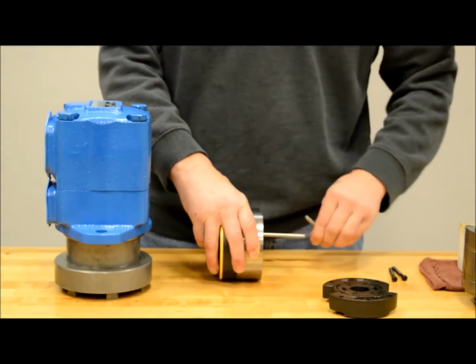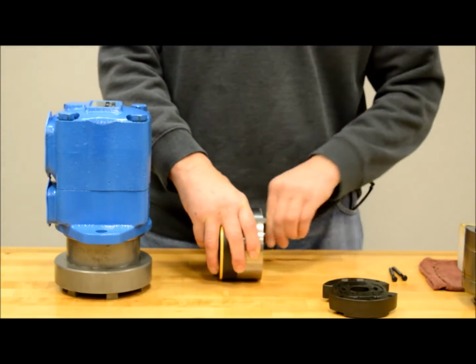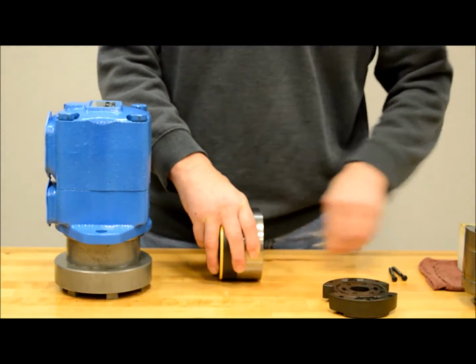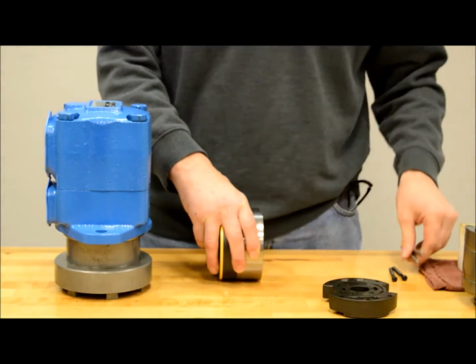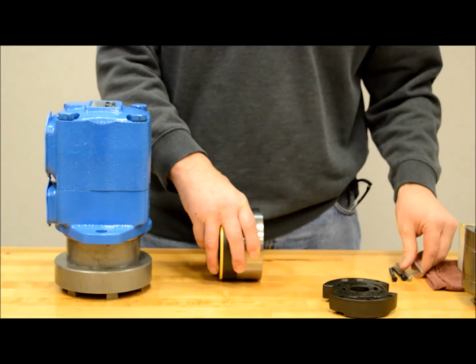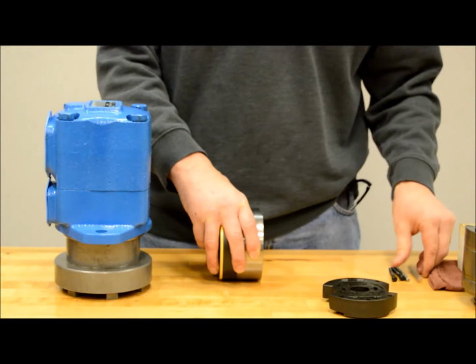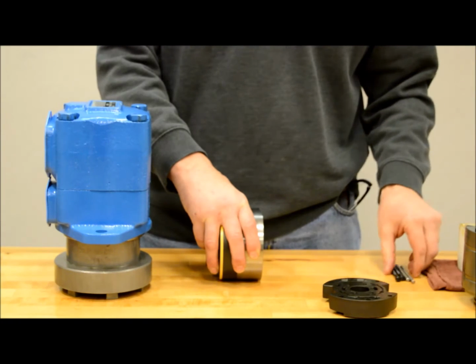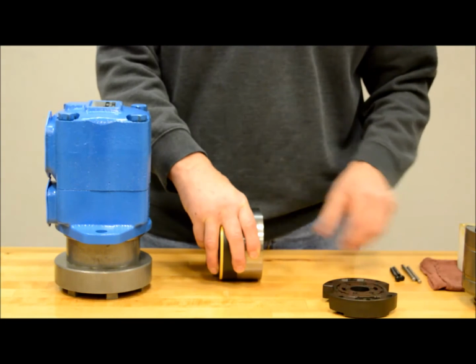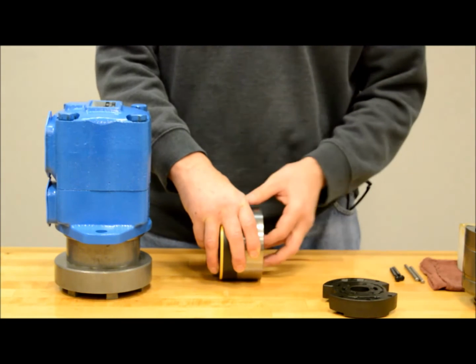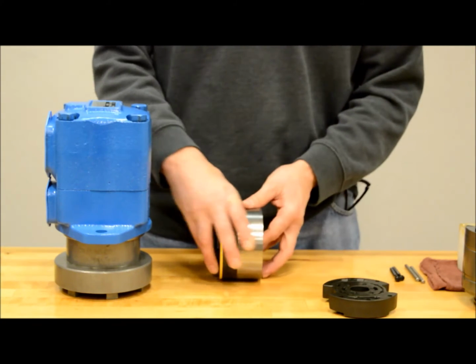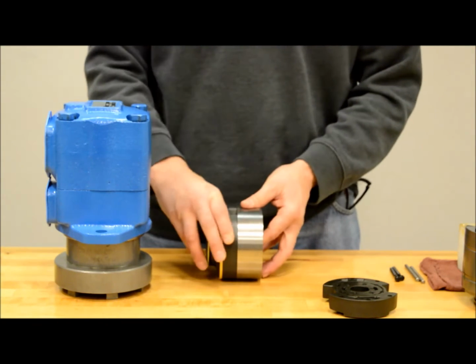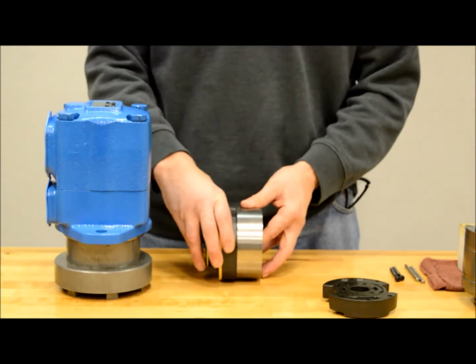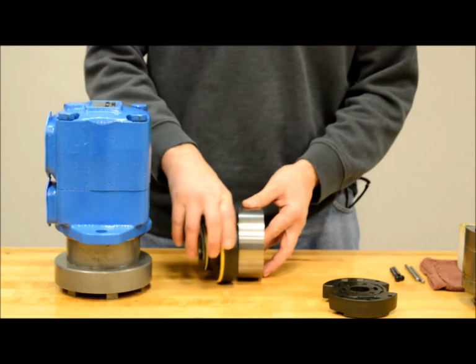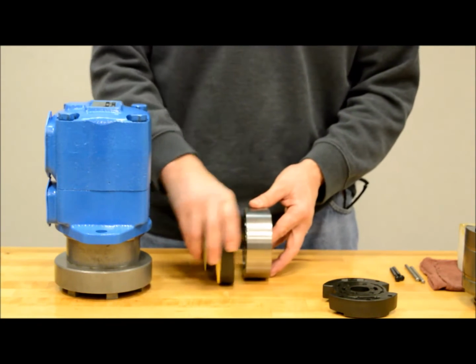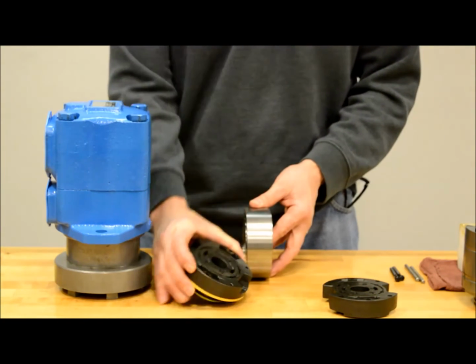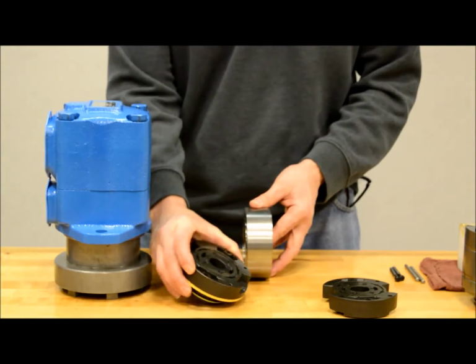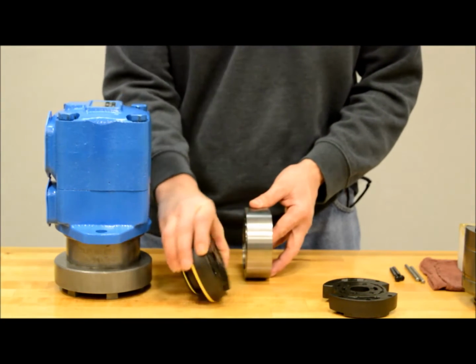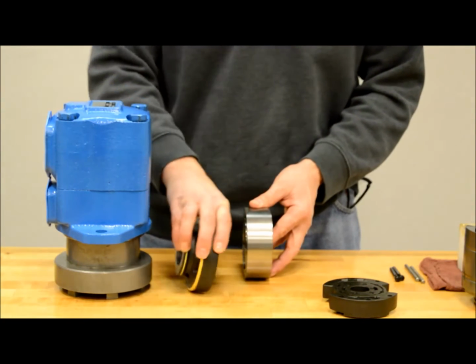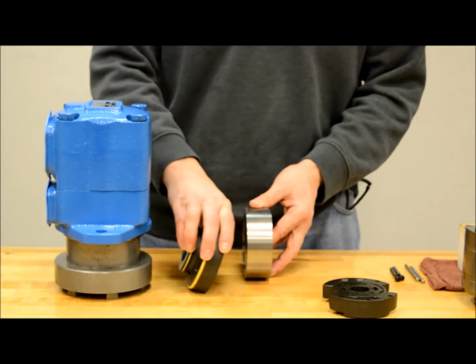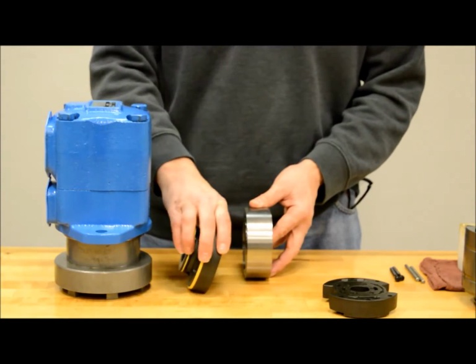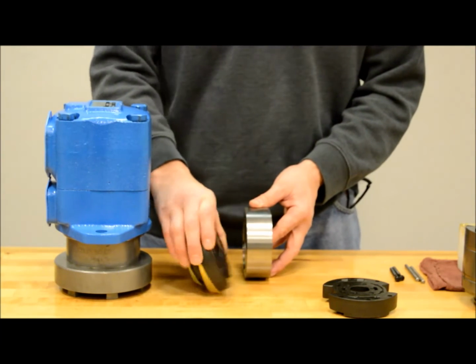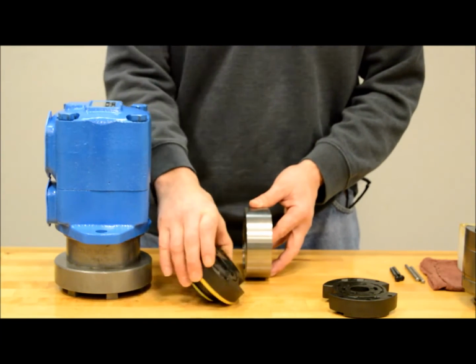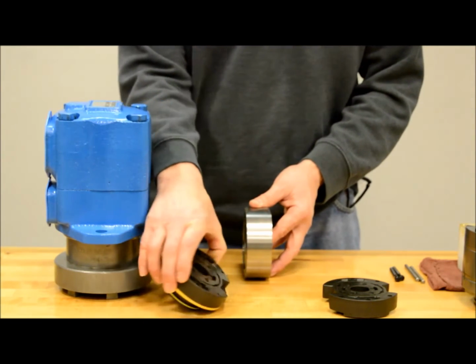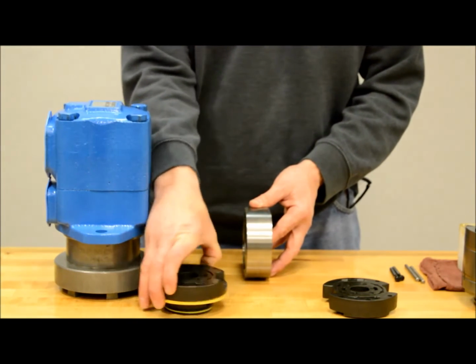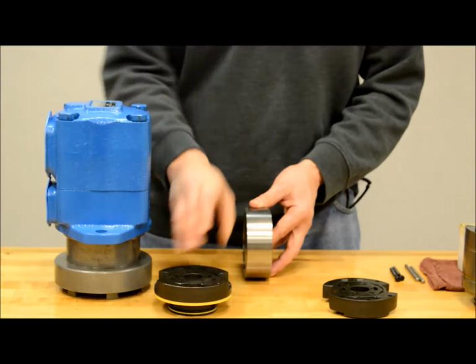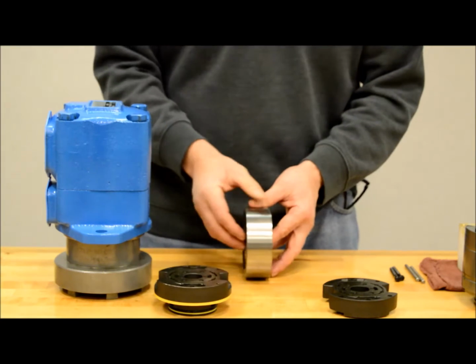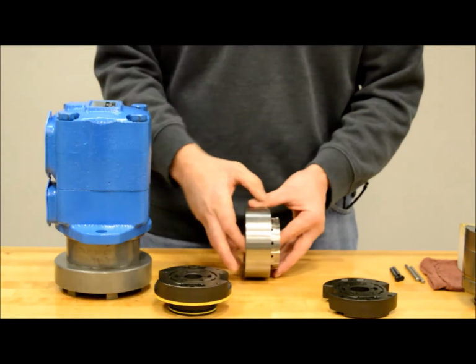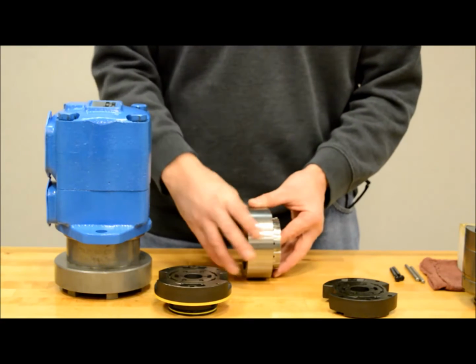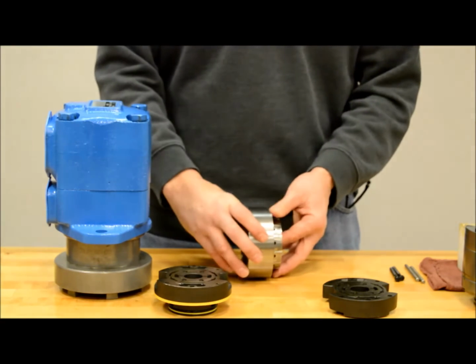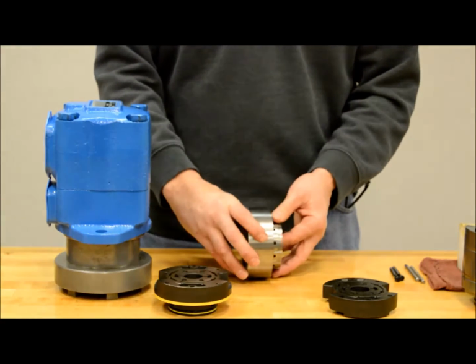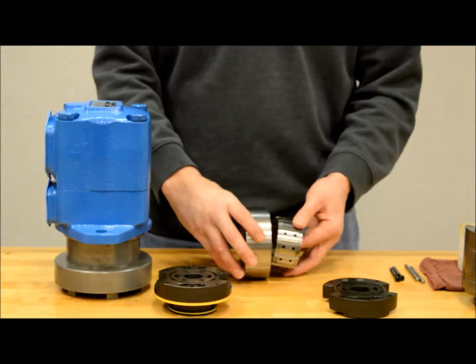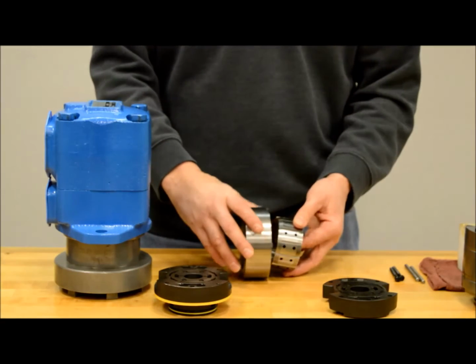When we remove the plates, what happens if the rotor fell out of the ring and a few of the vanes came out? Don't worry if this happens — it is easy to put them back together.